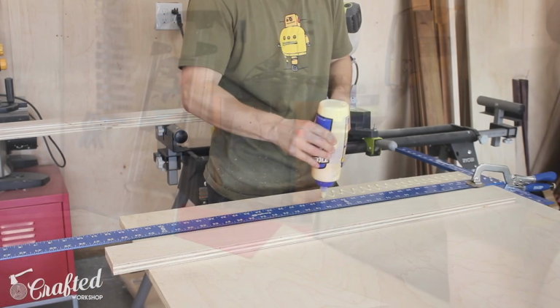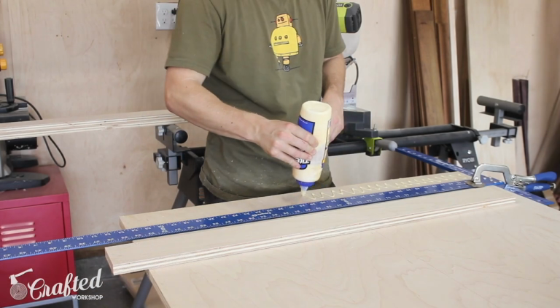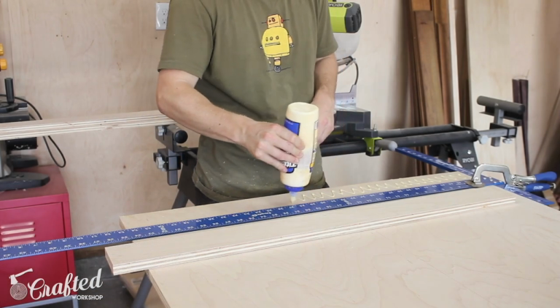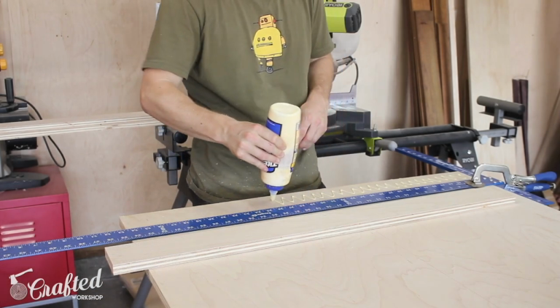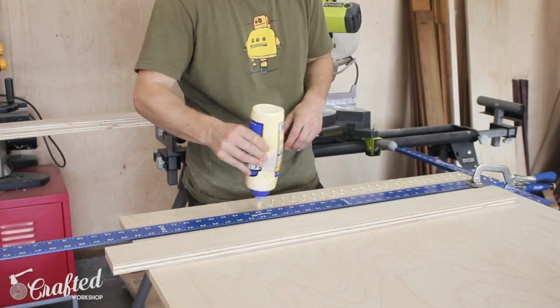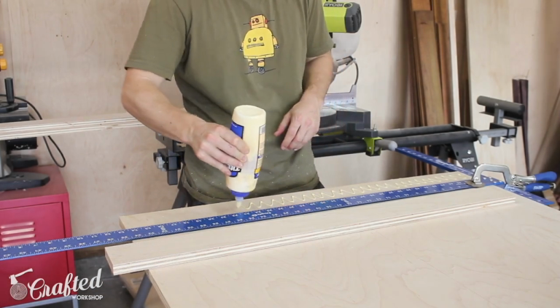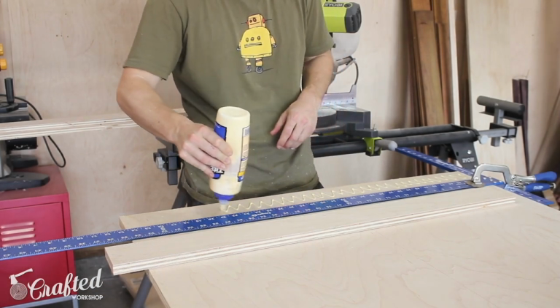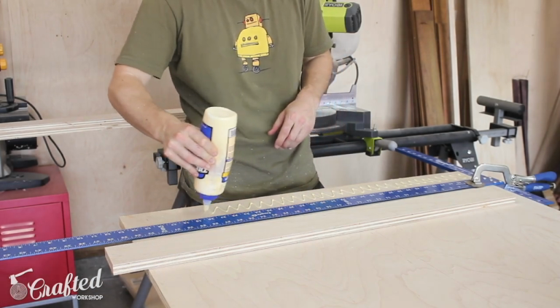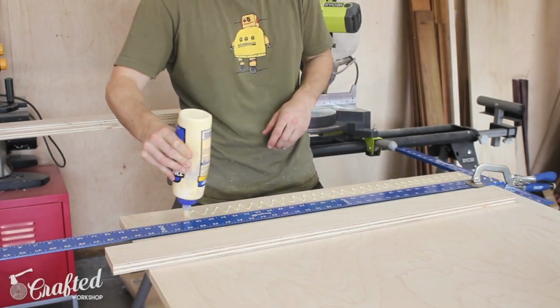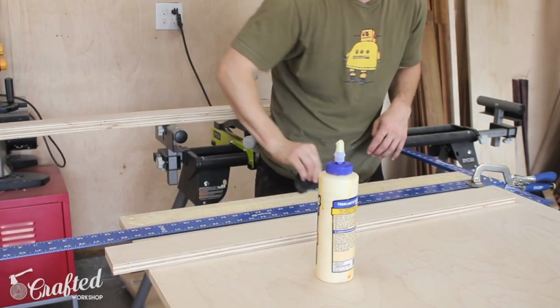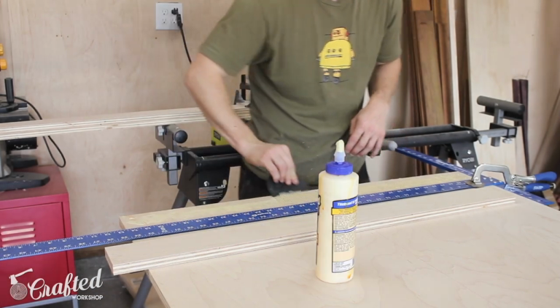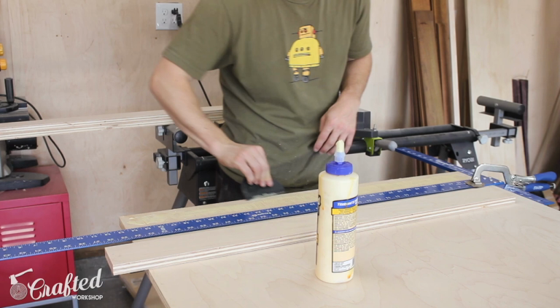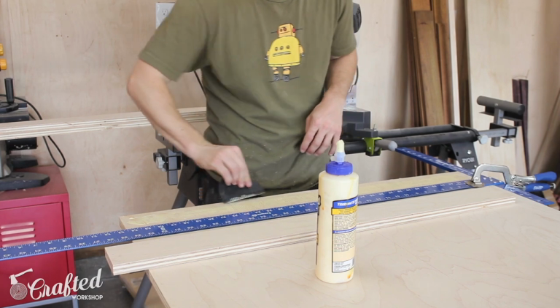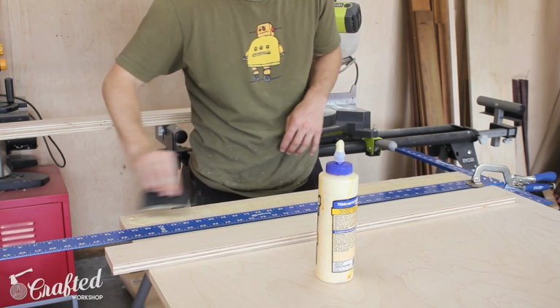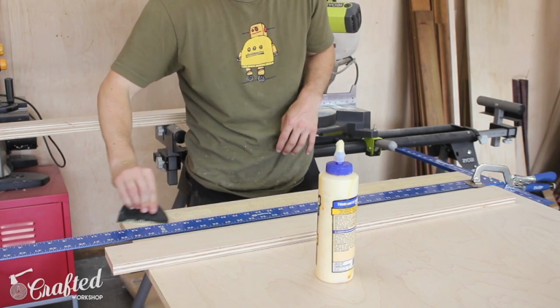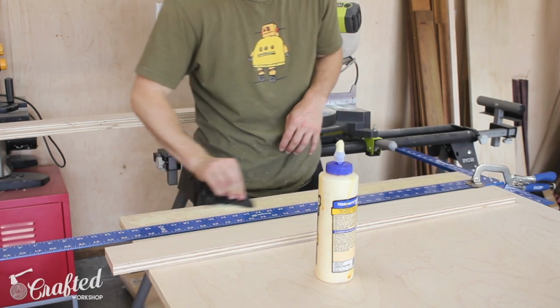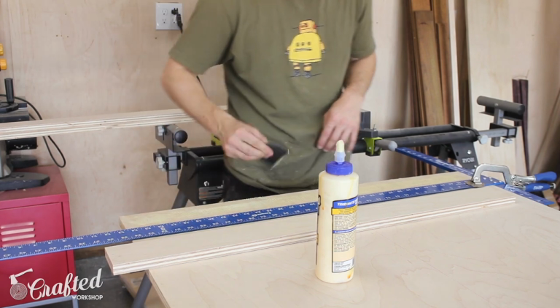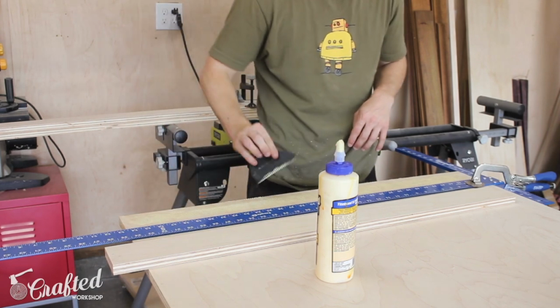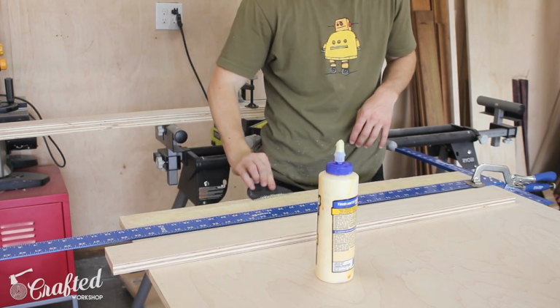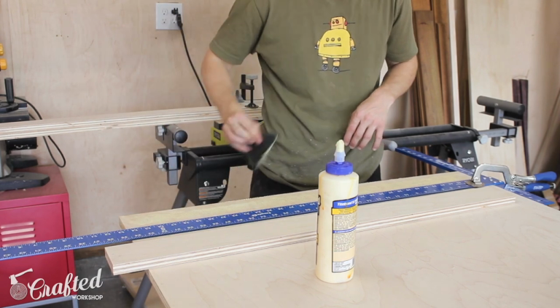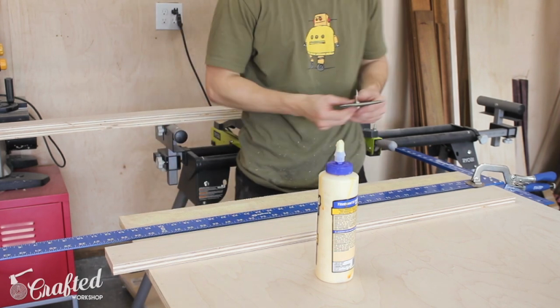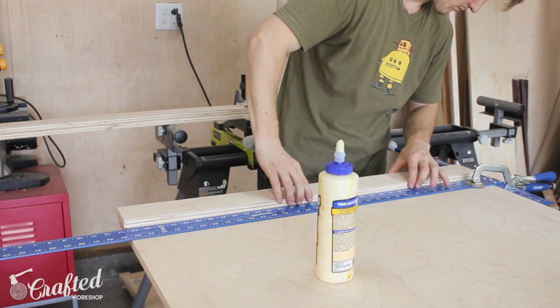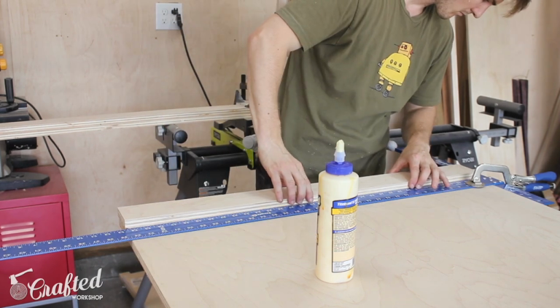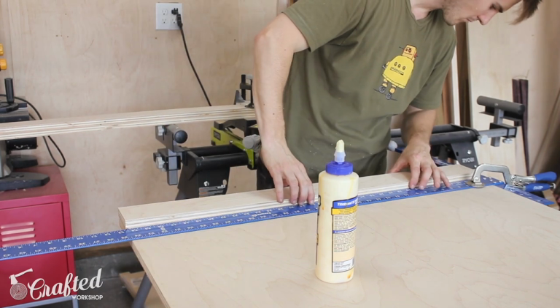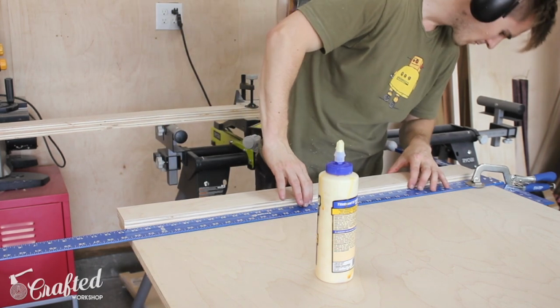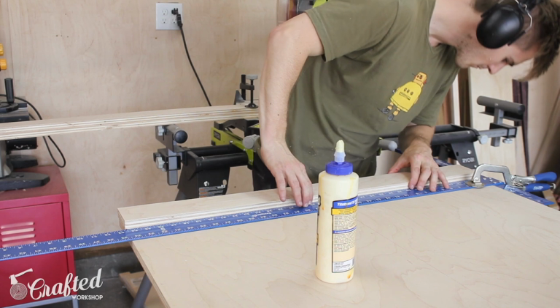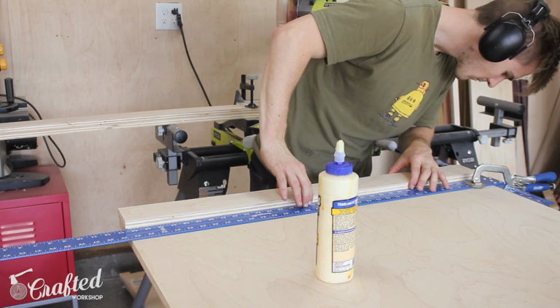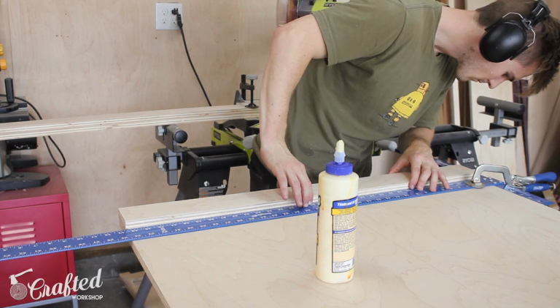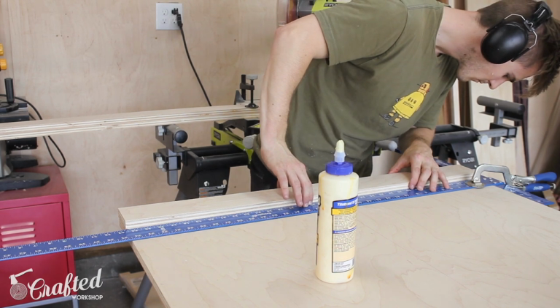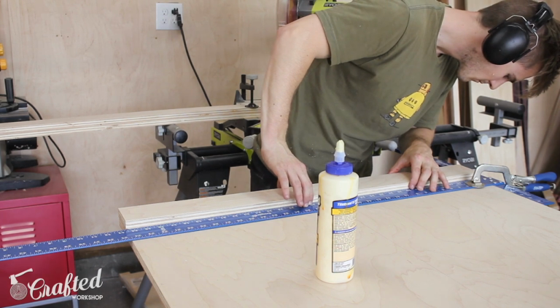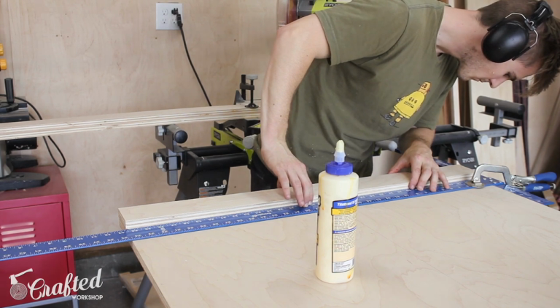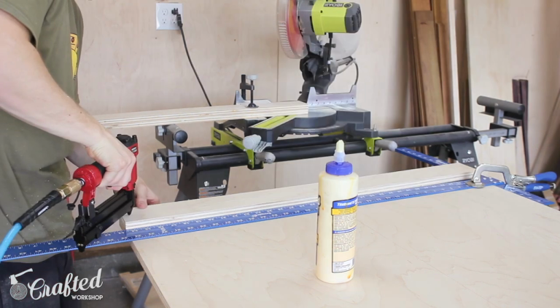The next thing to do was the glue-up, so I lined everything up as square as possible using my big drywall square, applied and spread out a decent amount of glue, and then used 1-inch pin nails to hold everything in place while it dried.